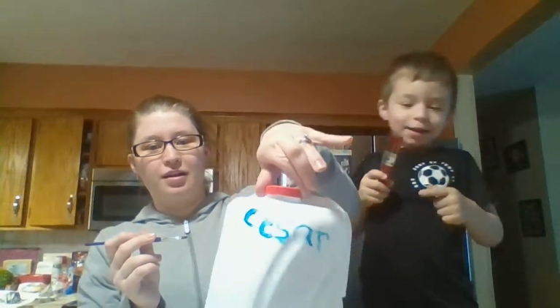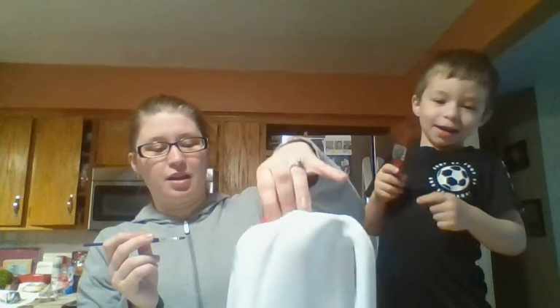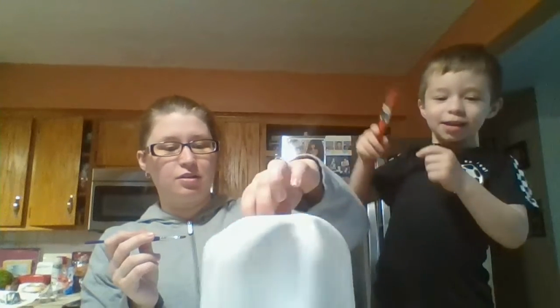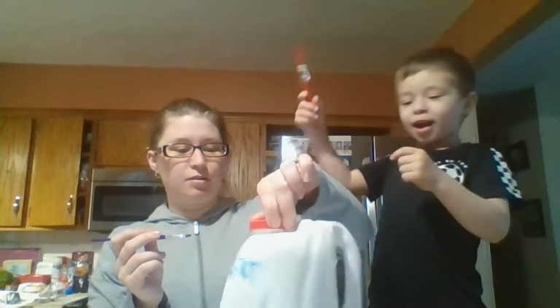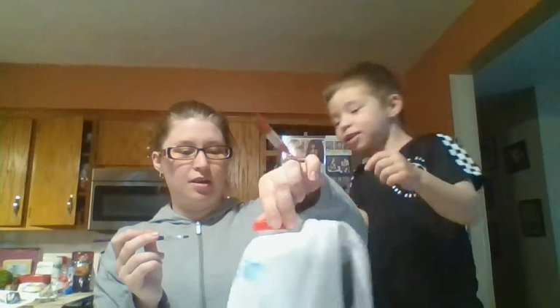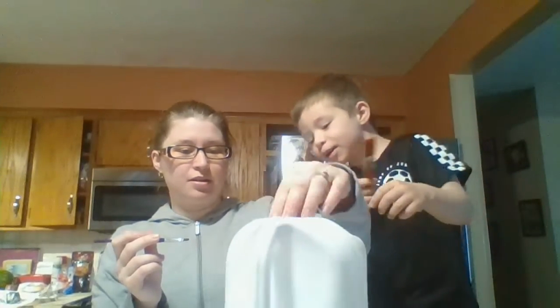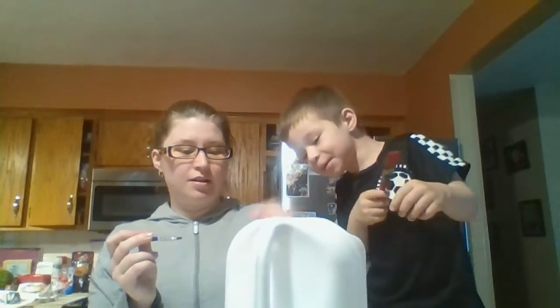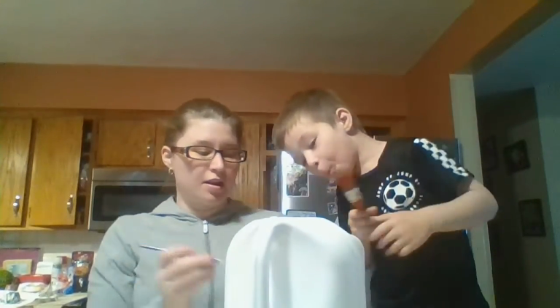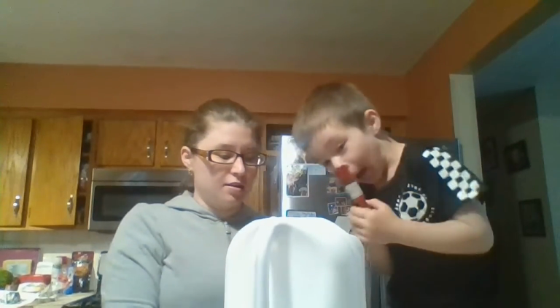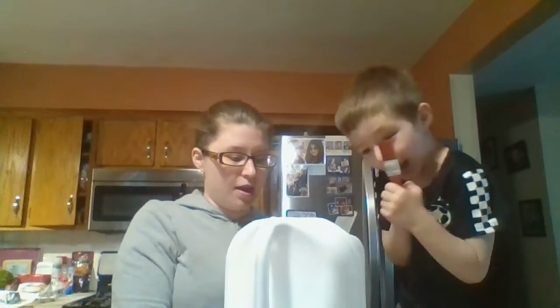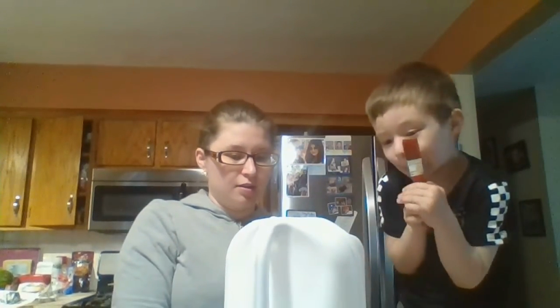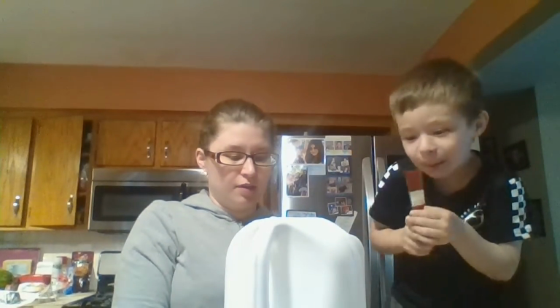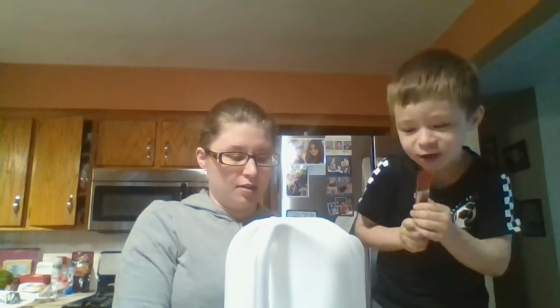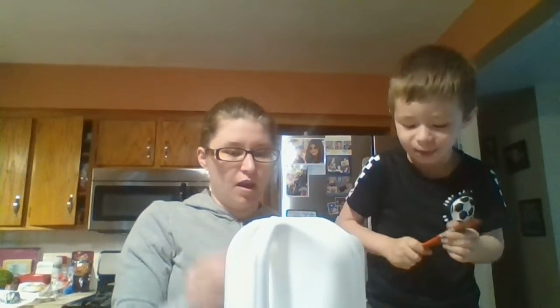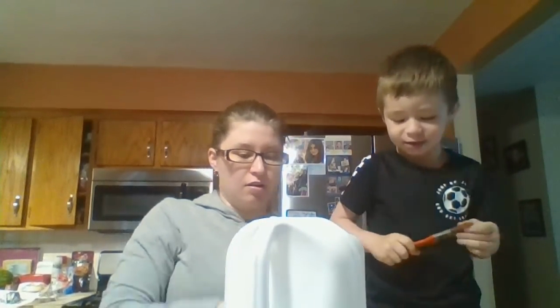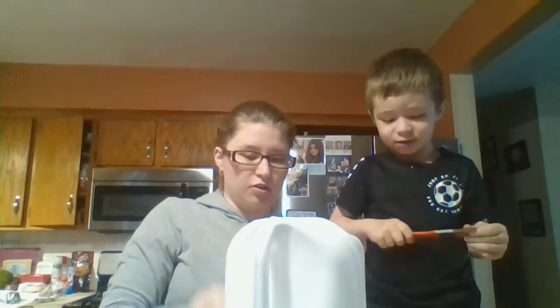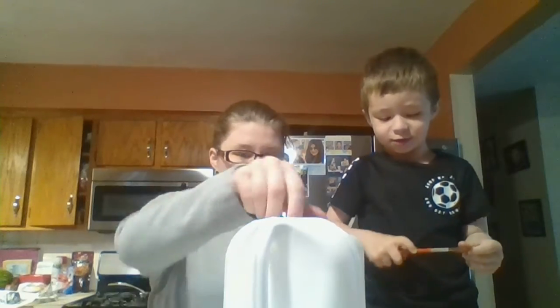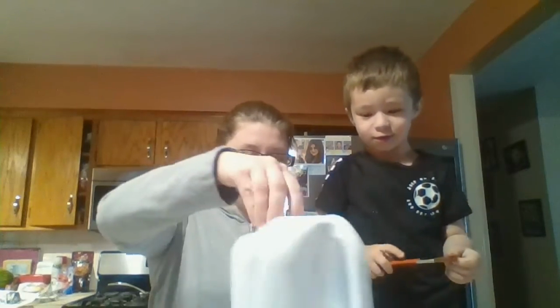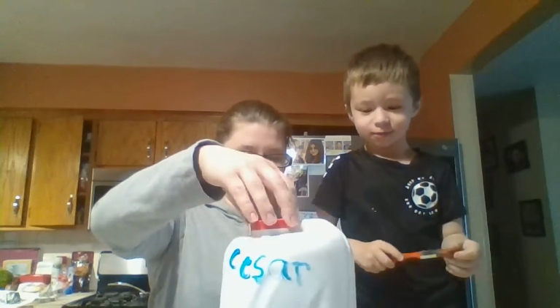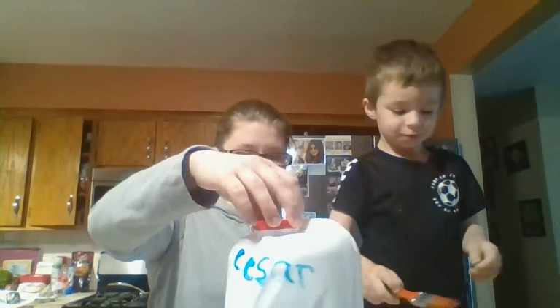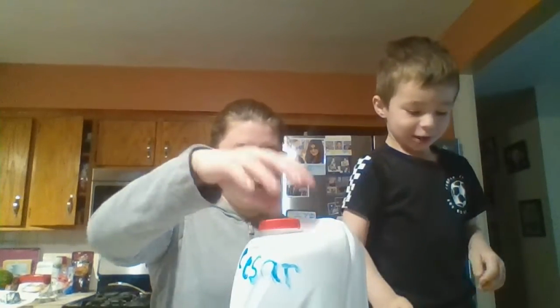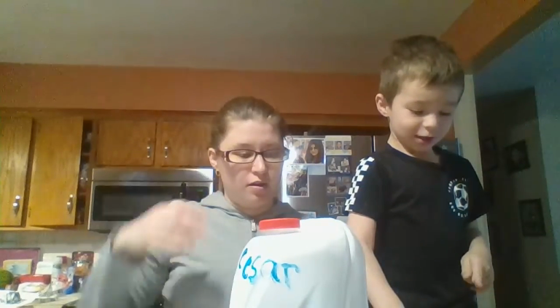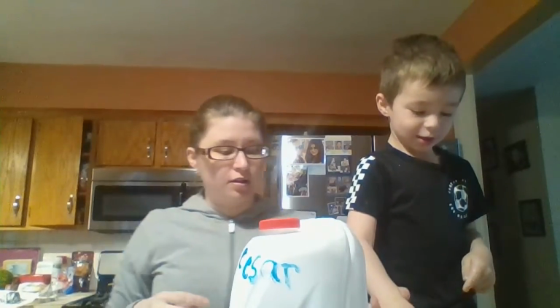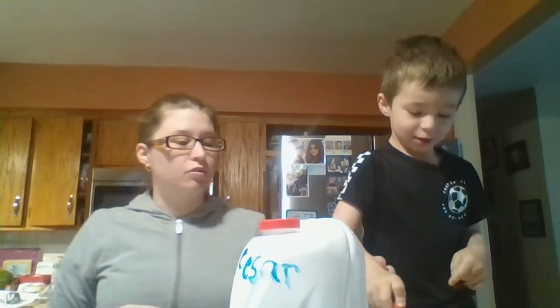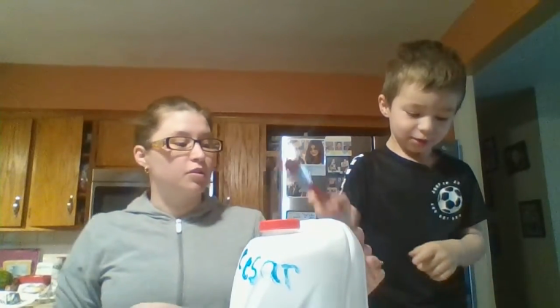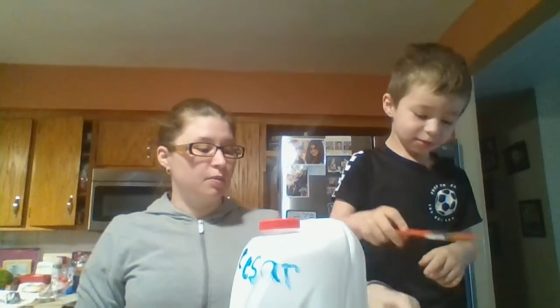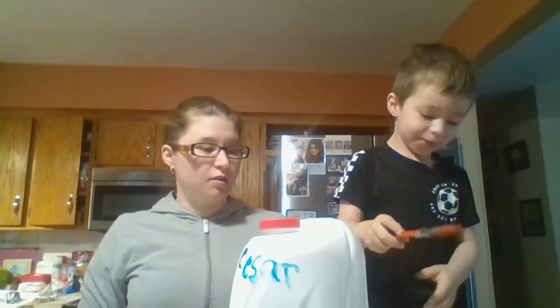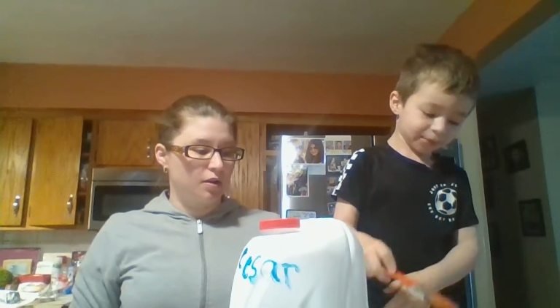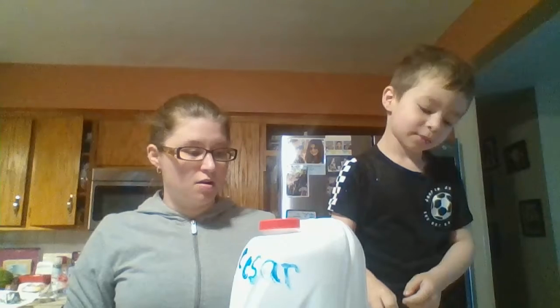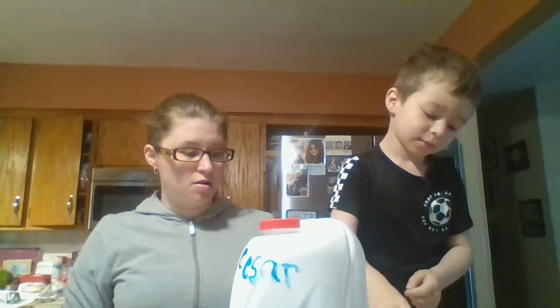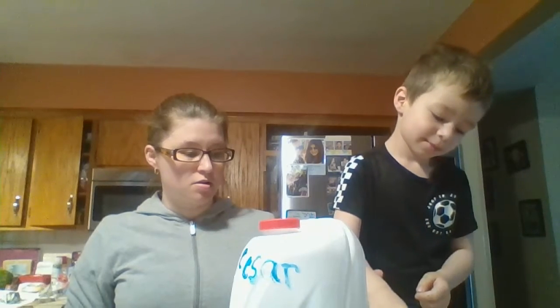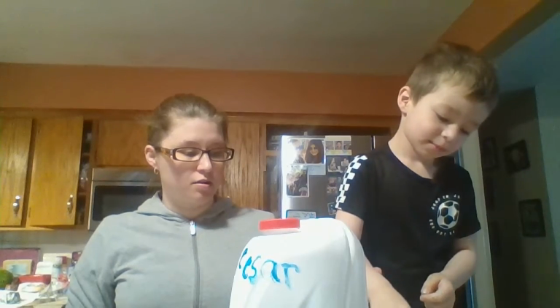And then he is going to paint. I'm going to paint too. You can paint trees or whatever you want, Cesar. Nicely — don't just dip it in there. Dip it in there. Dip.